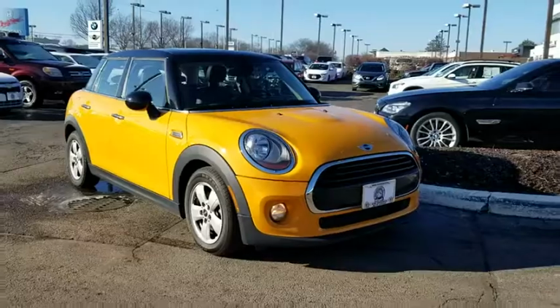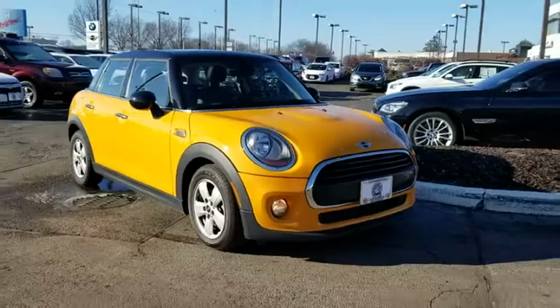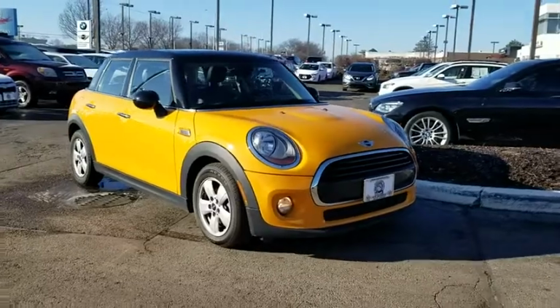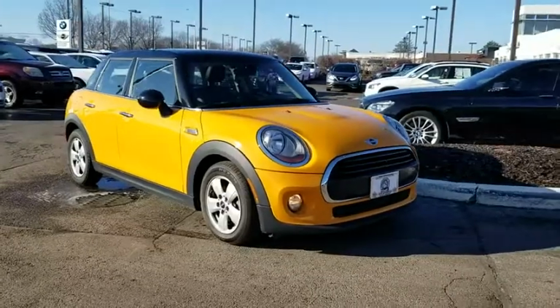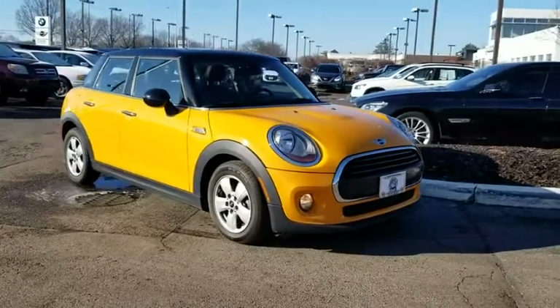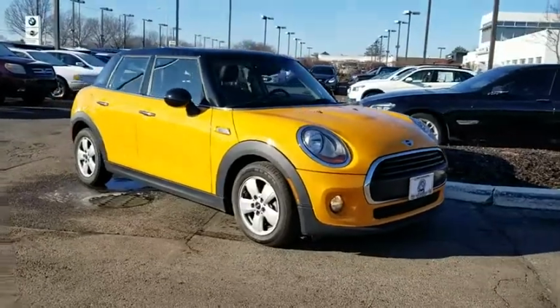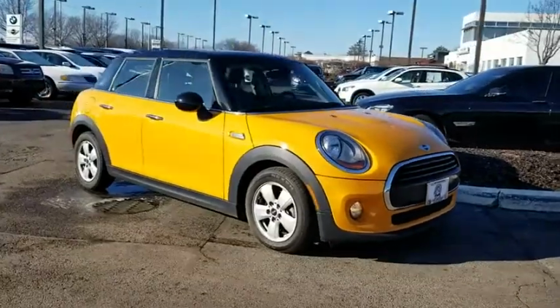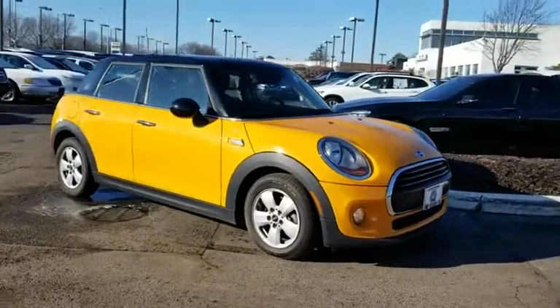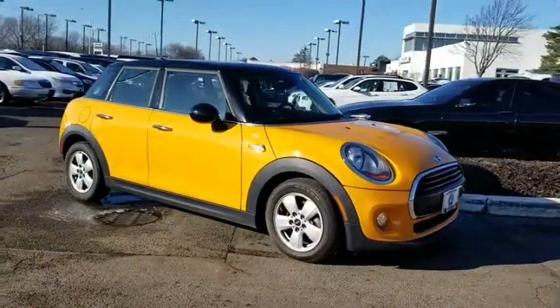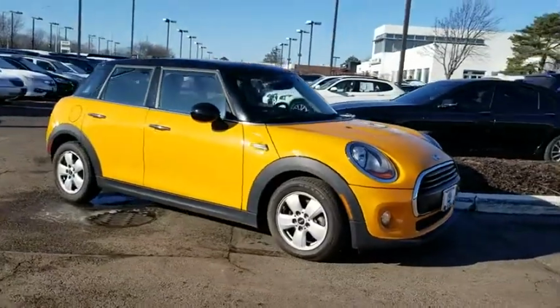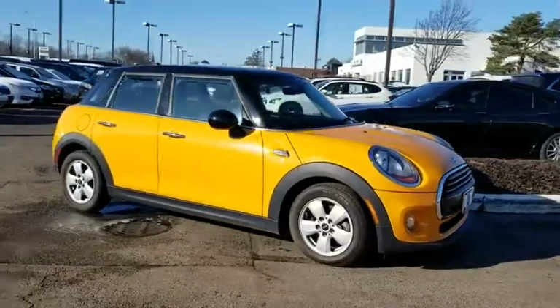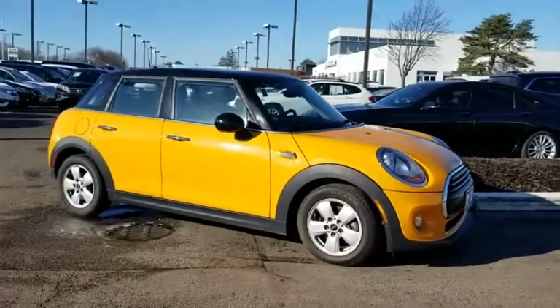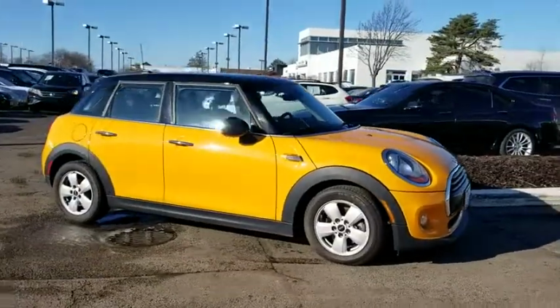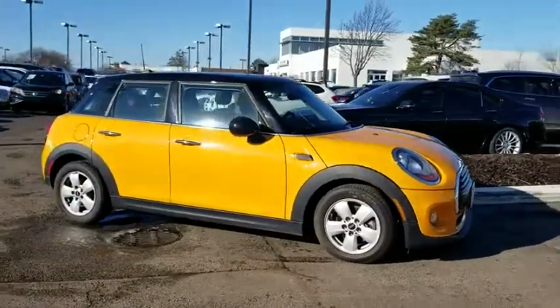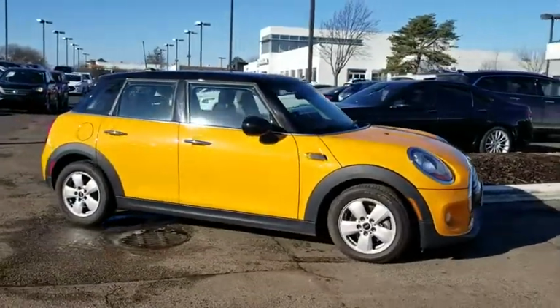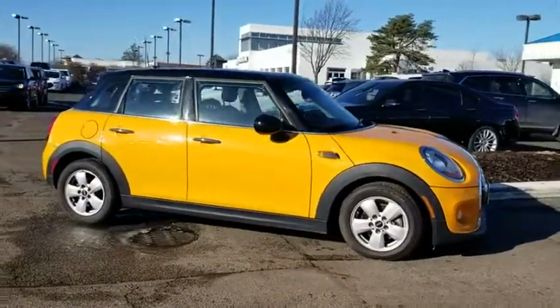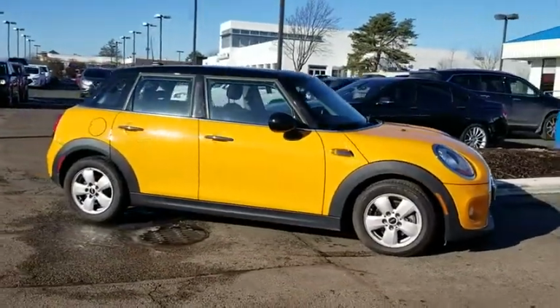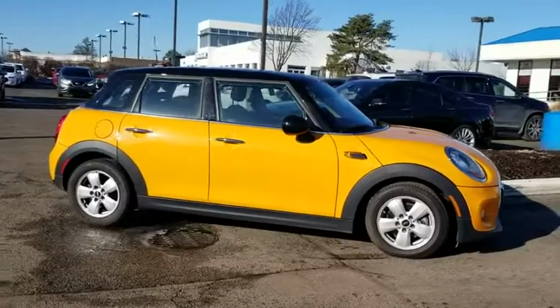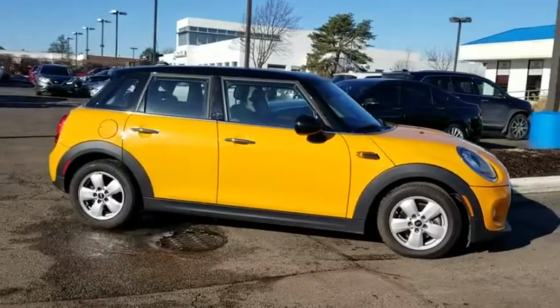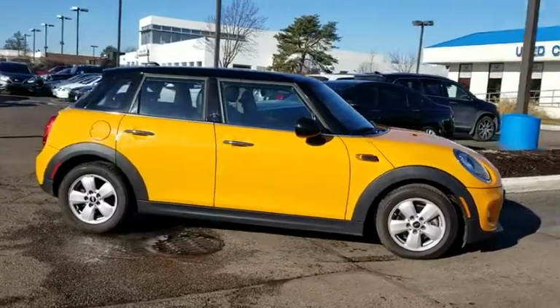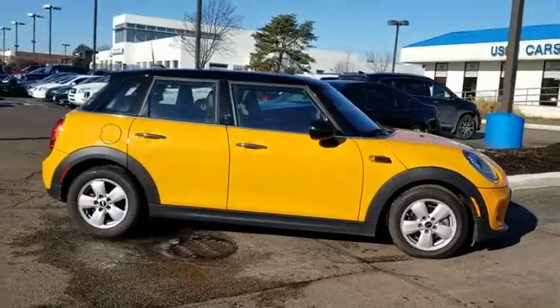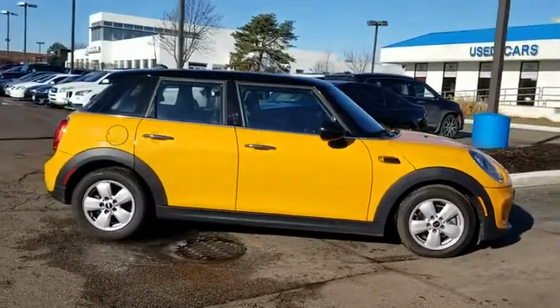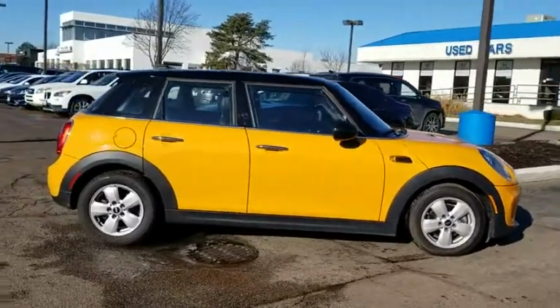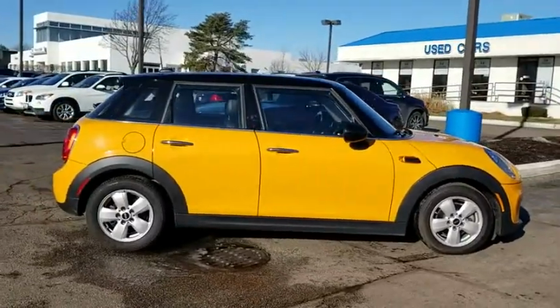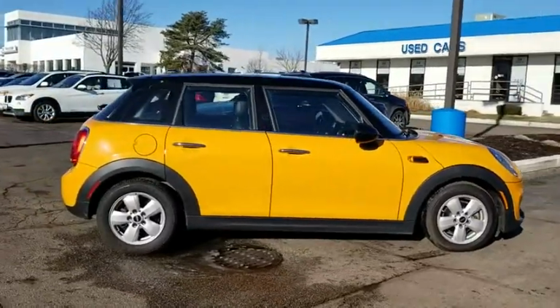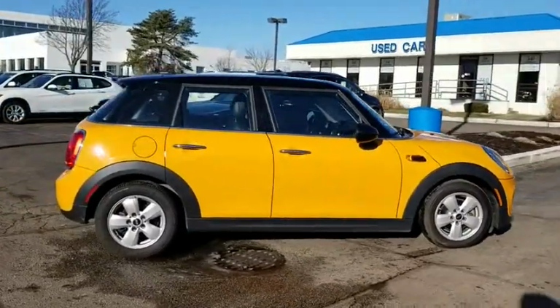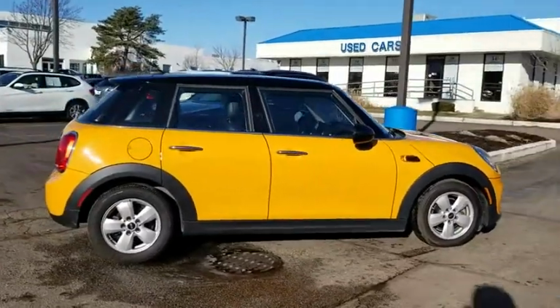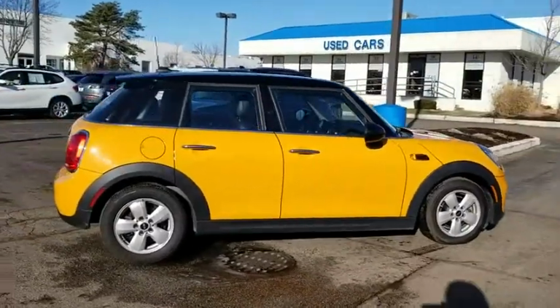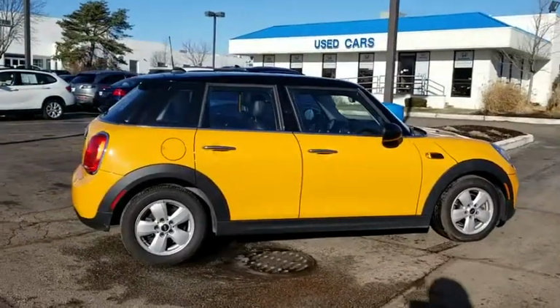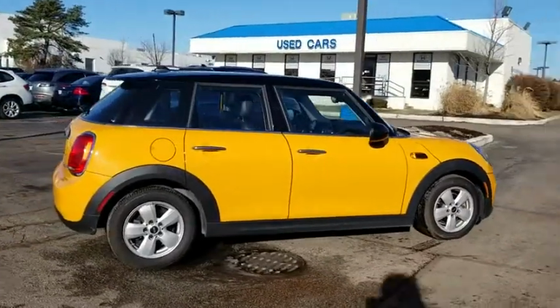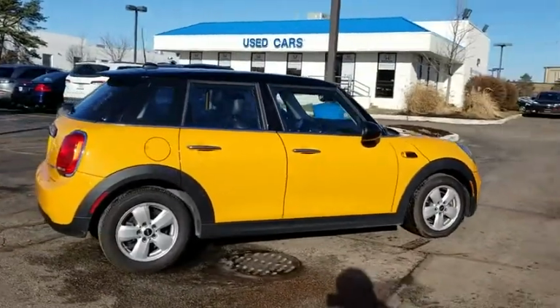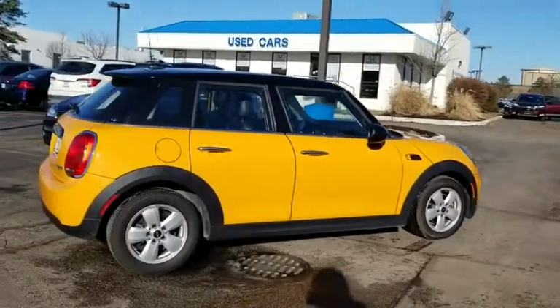The 2016 Mini Cooper. Agile handling and quick, precise steering make the Mini Cooper lots of fun to drive. The cabin is roomy with plenty of front leg room.